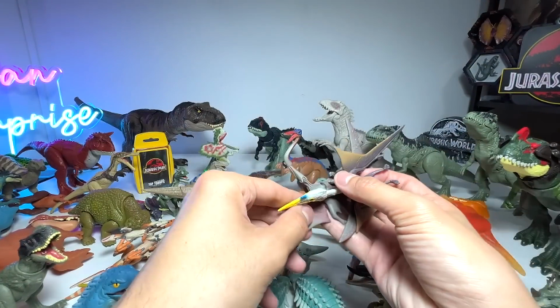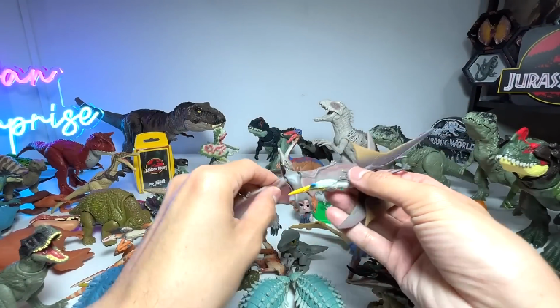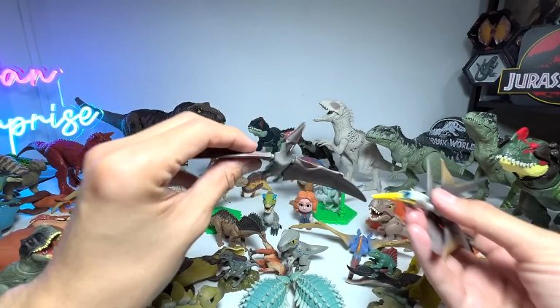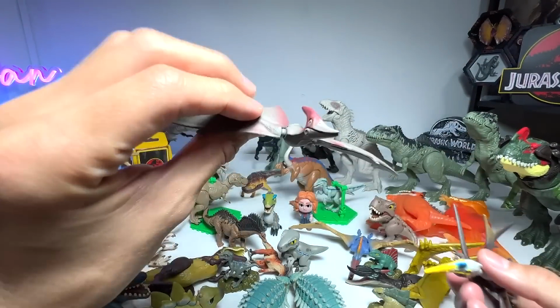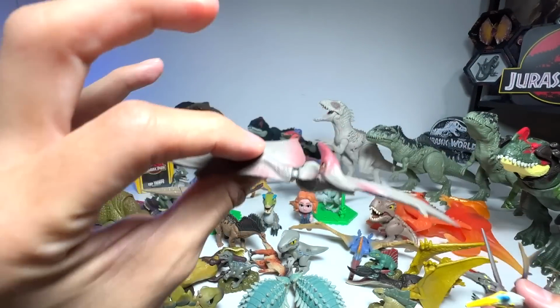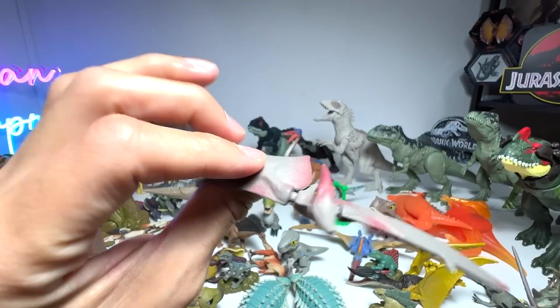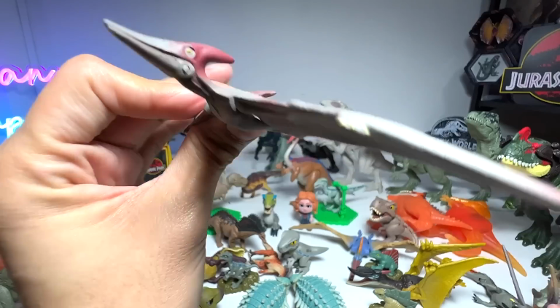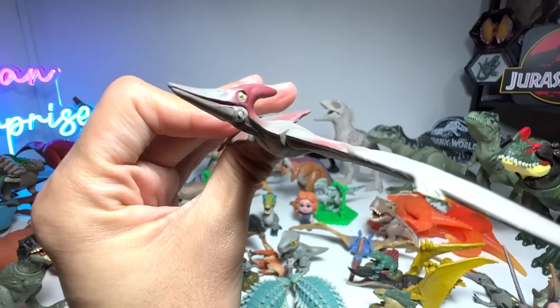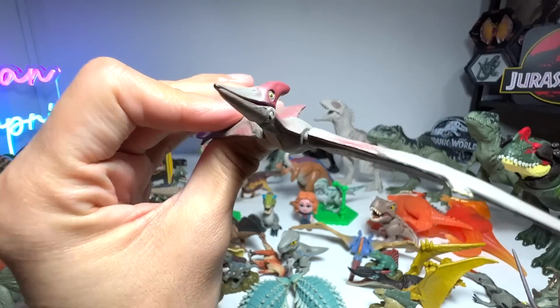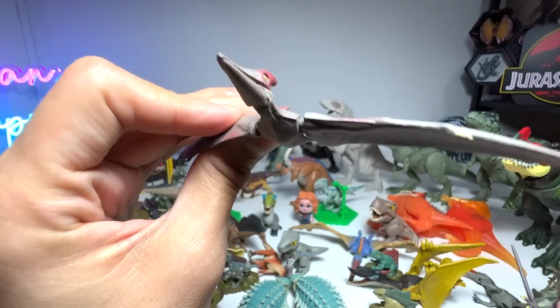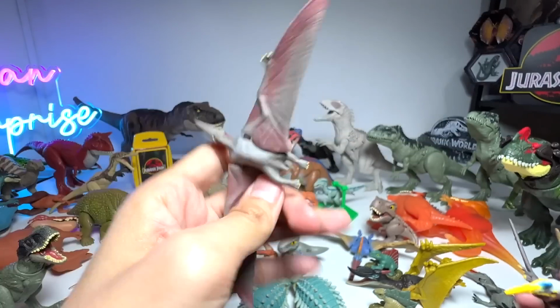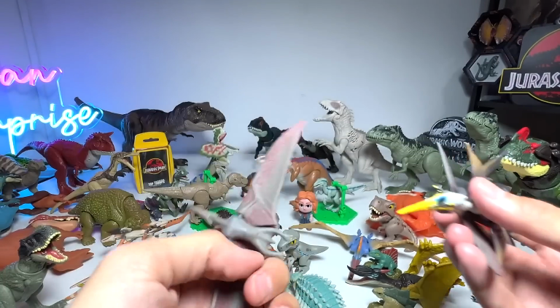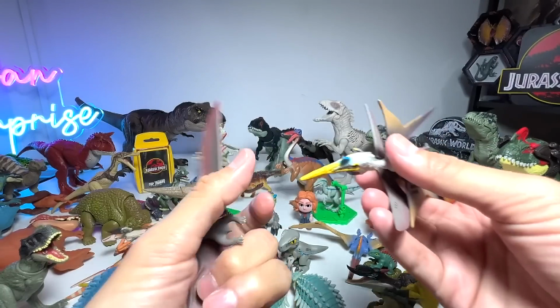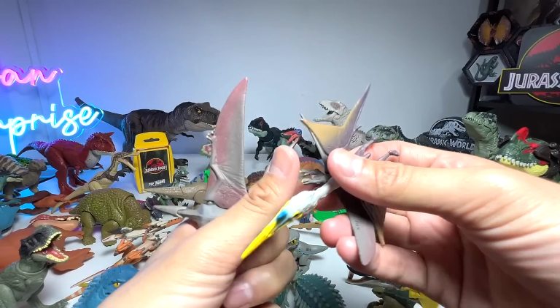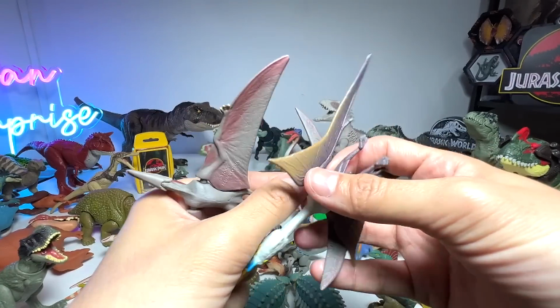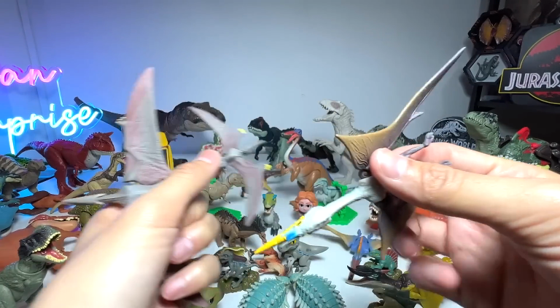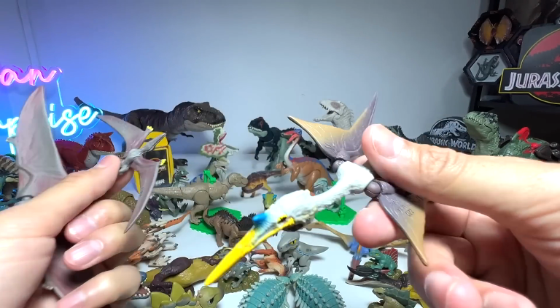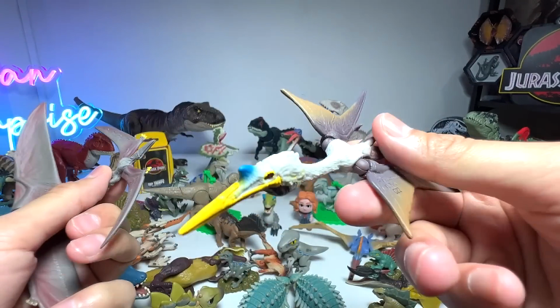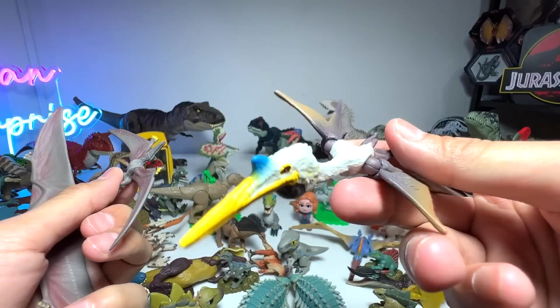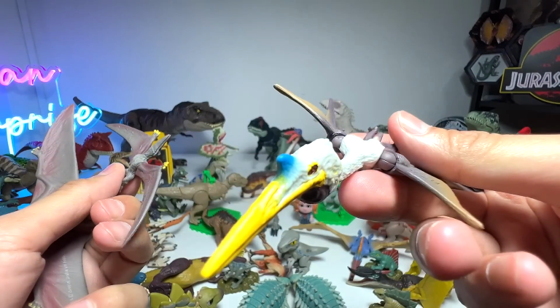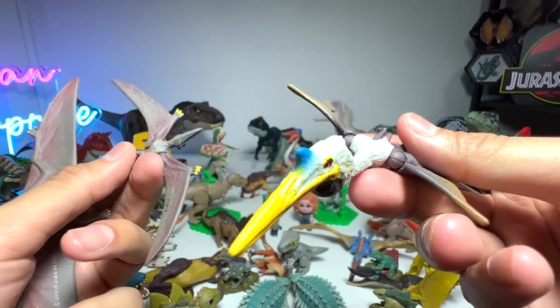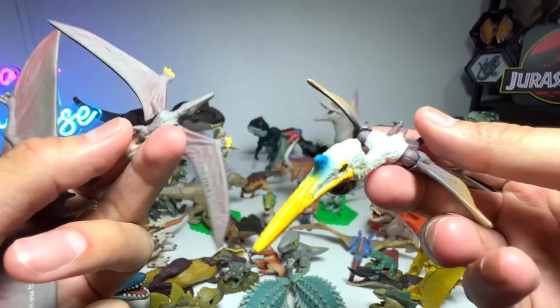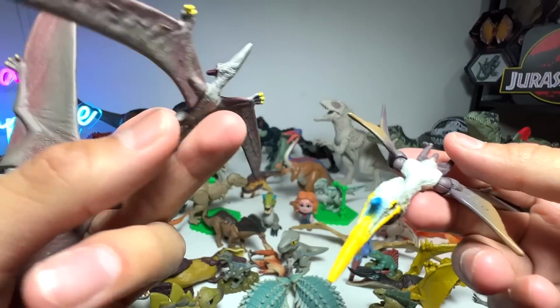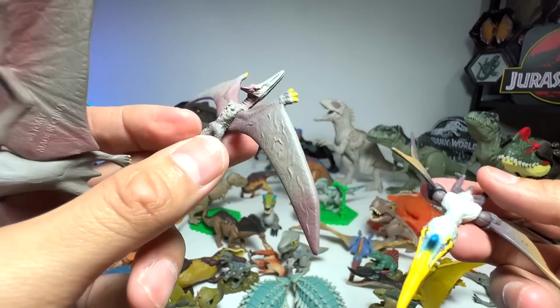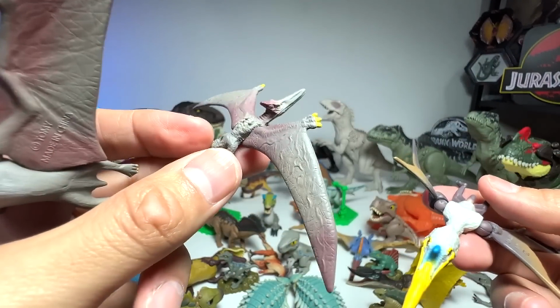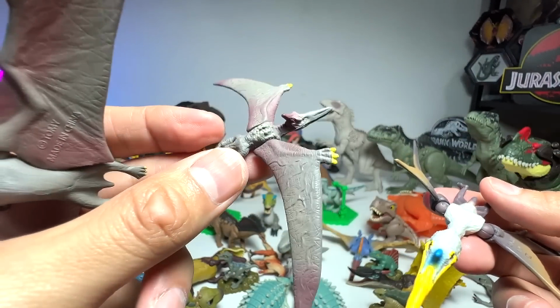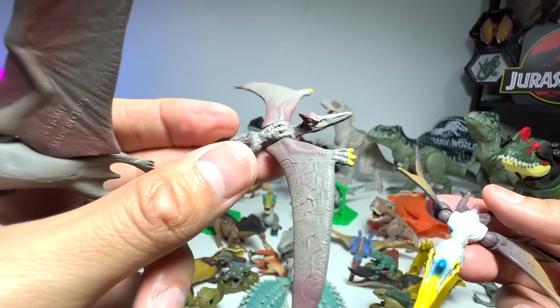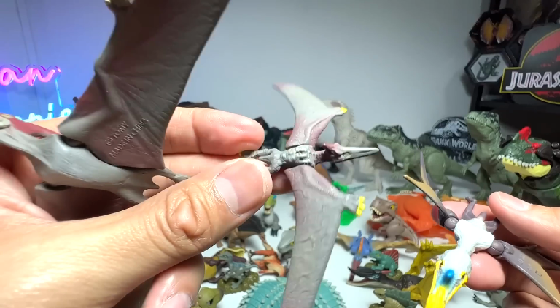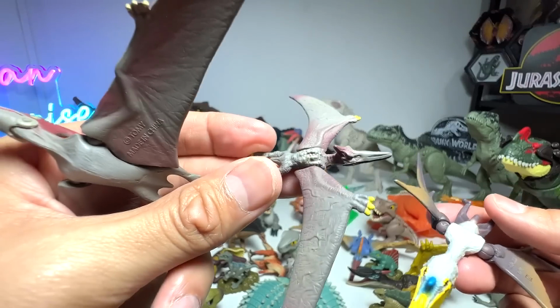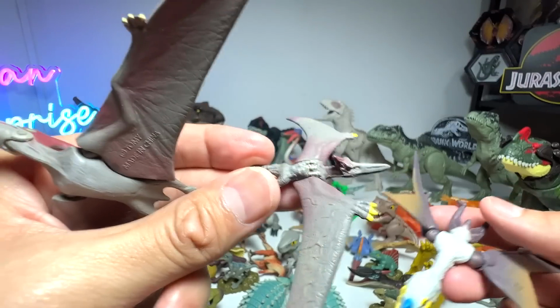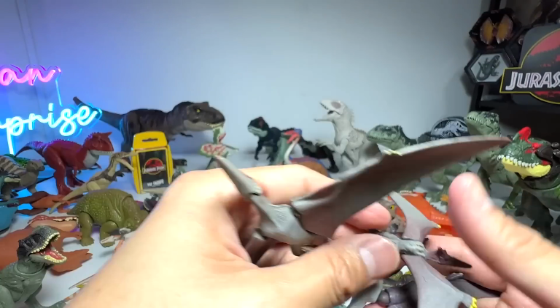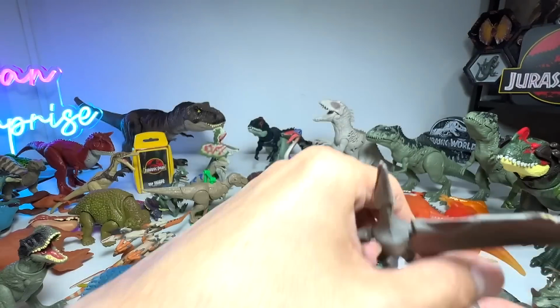Some prehistoric flying reptiles. Pteranodon is actually from the old set. Quetzalcoatlus is basically the latest one. And a mini Pteranodon right here.